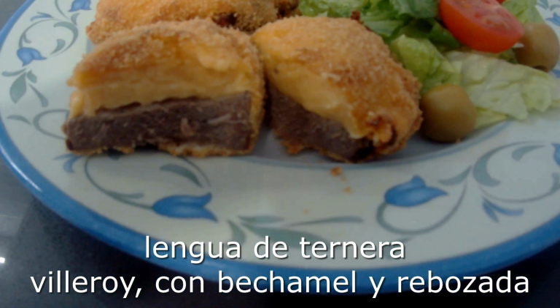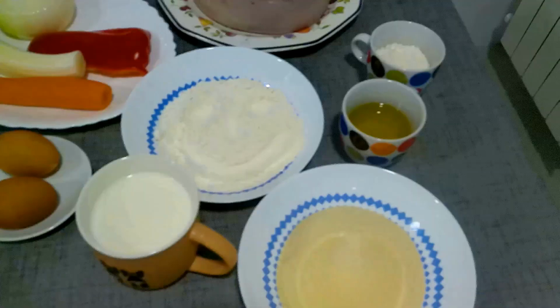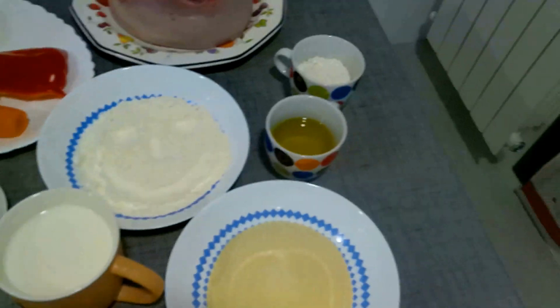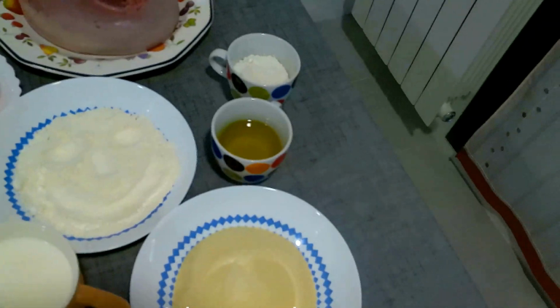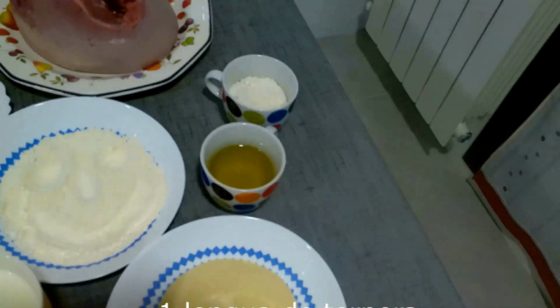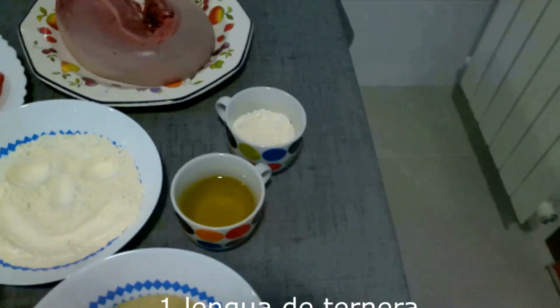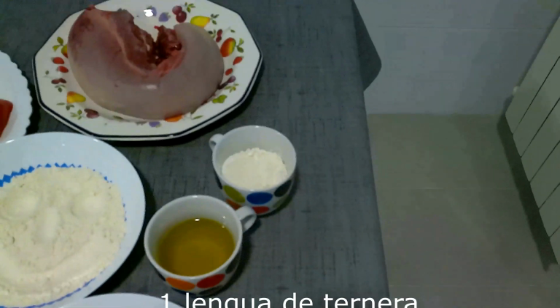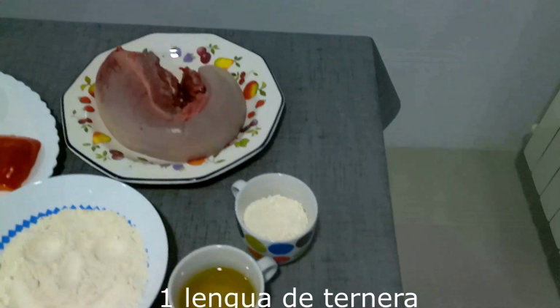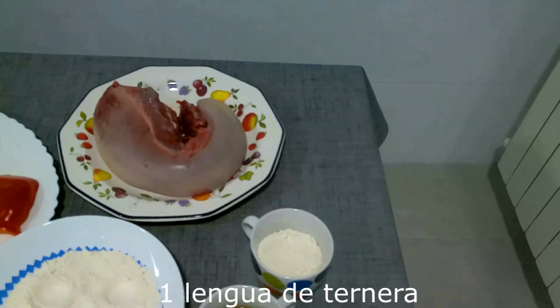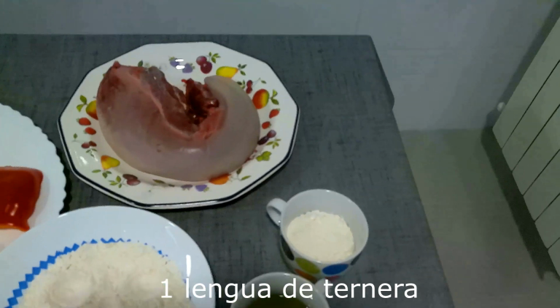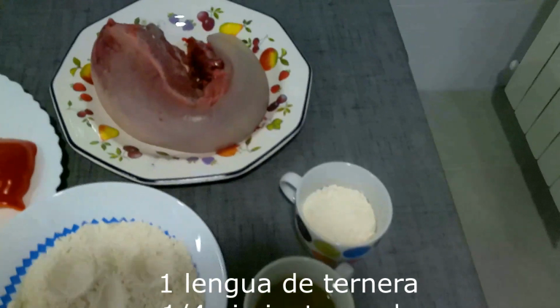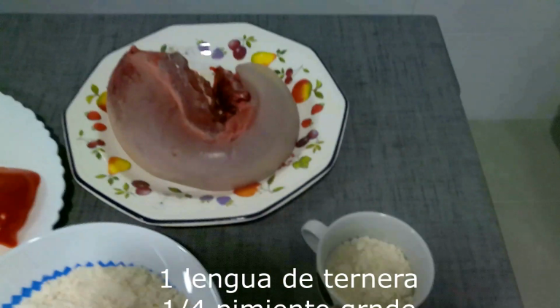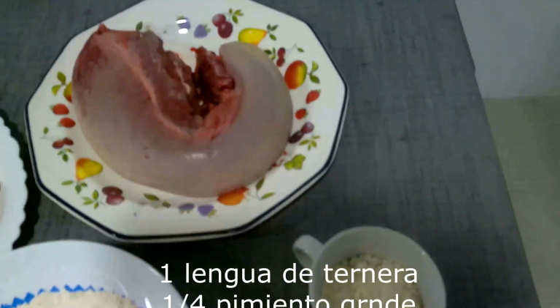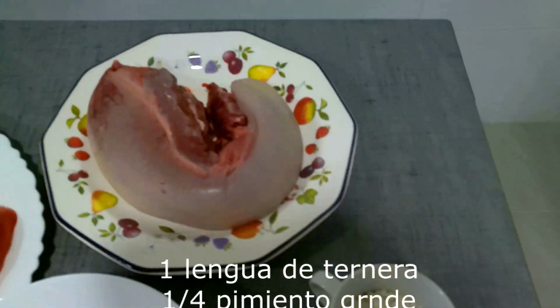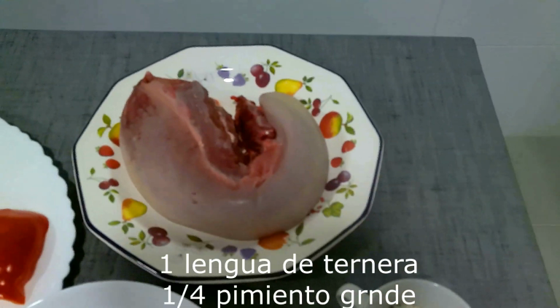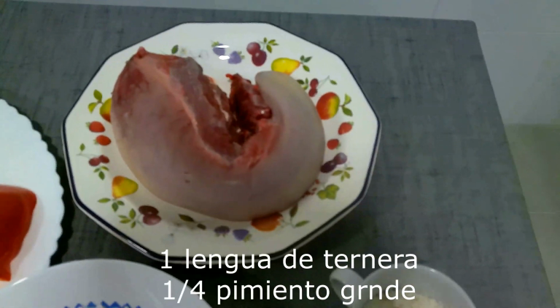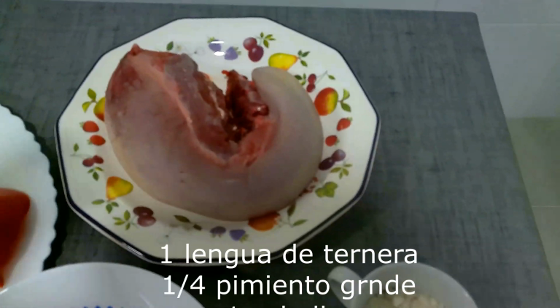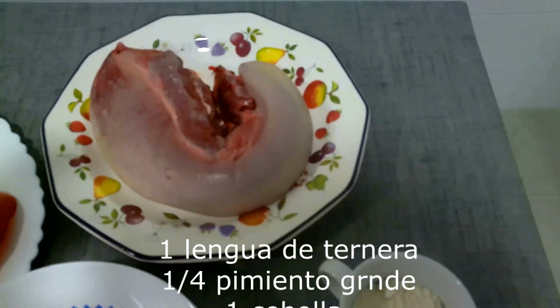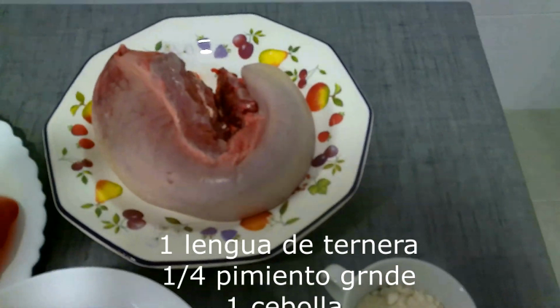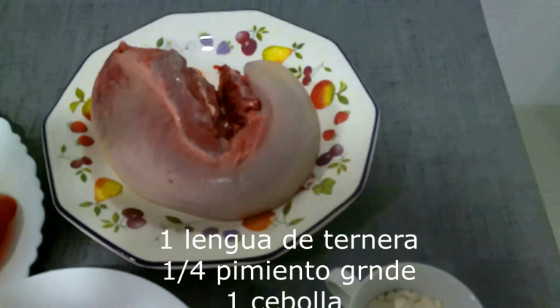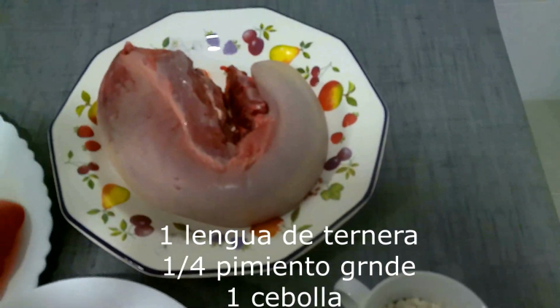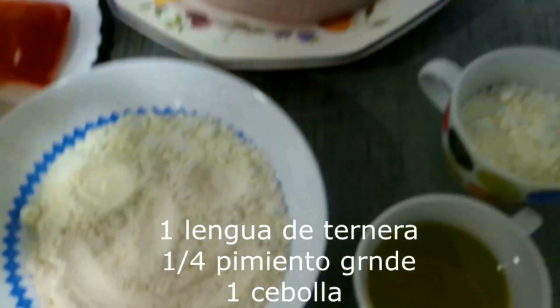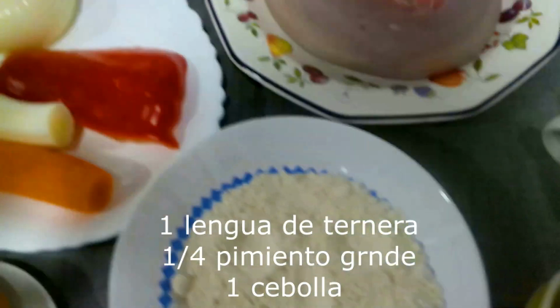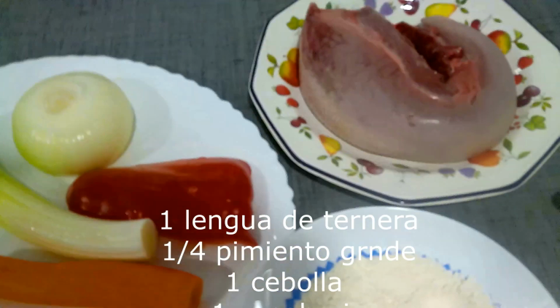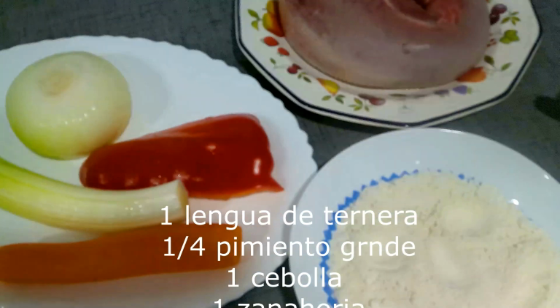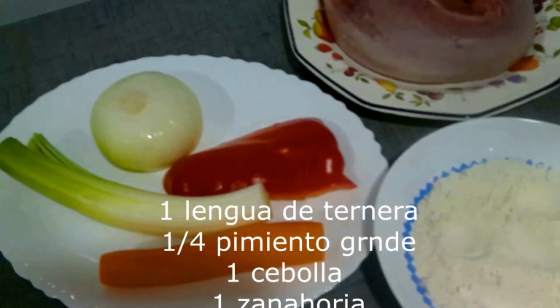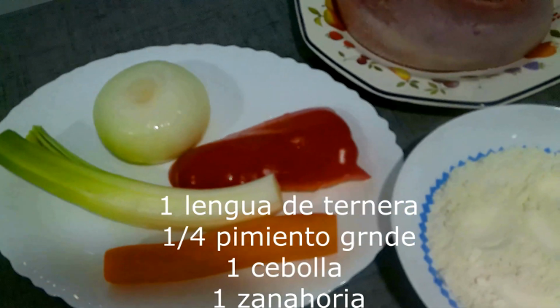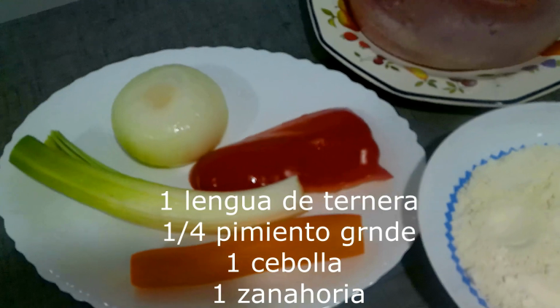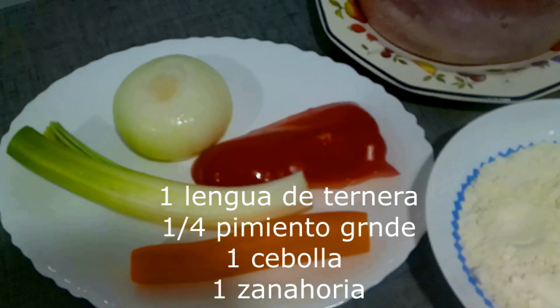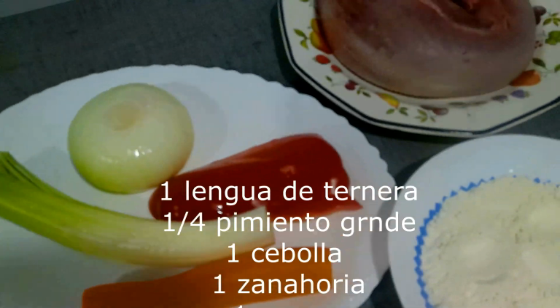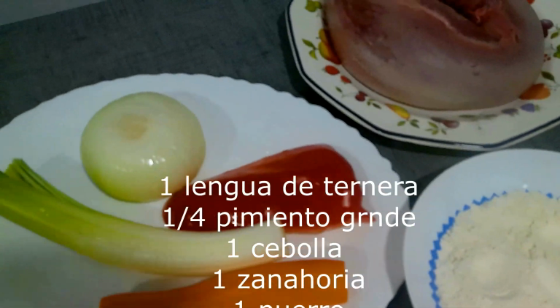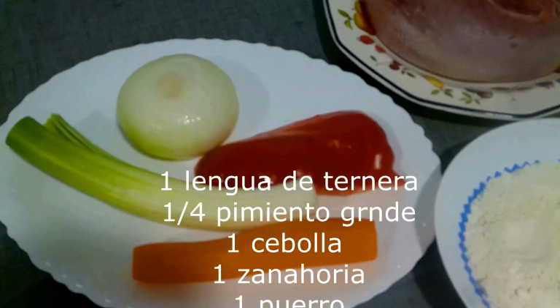And here we have the ingredients that we are going to need. We are going to need 1 cup of water, 1 cup of pimenta, 1 cebolla.